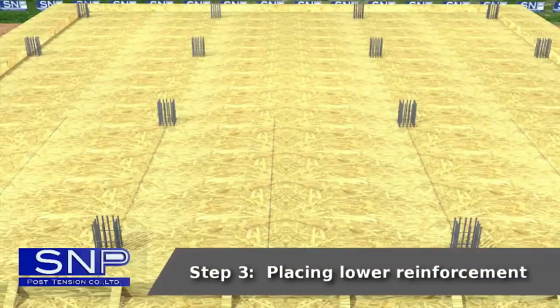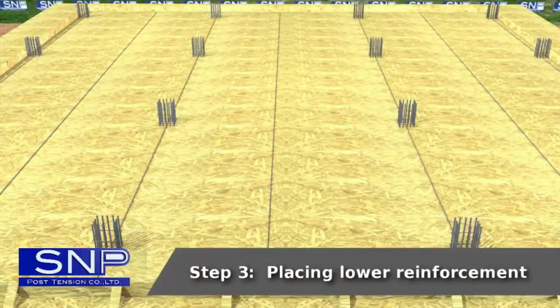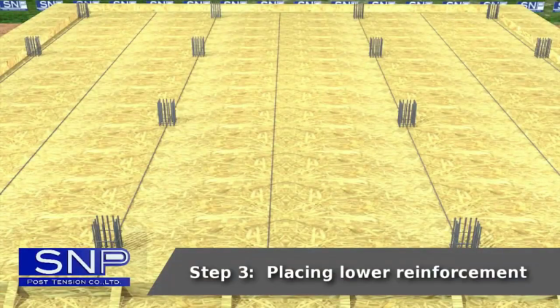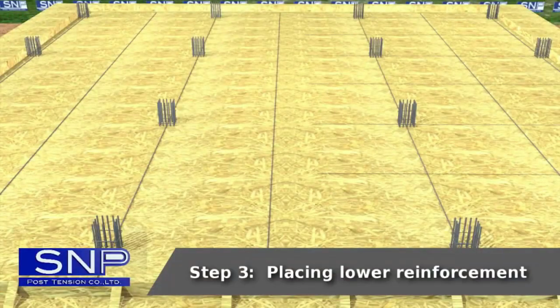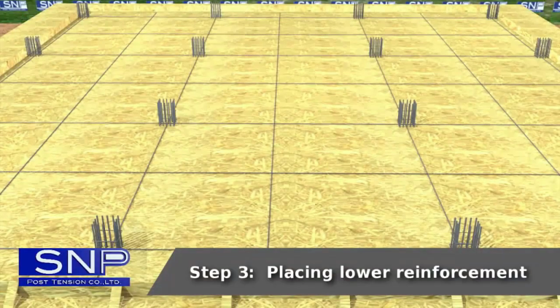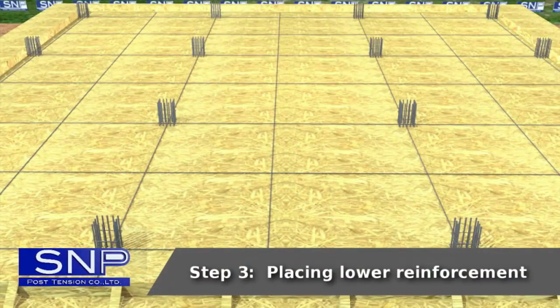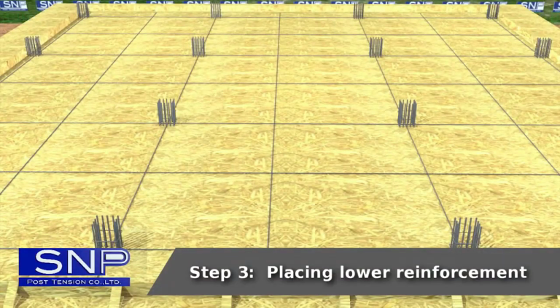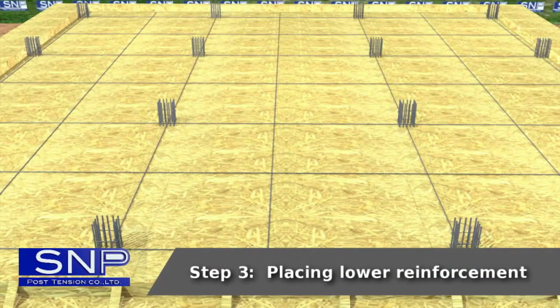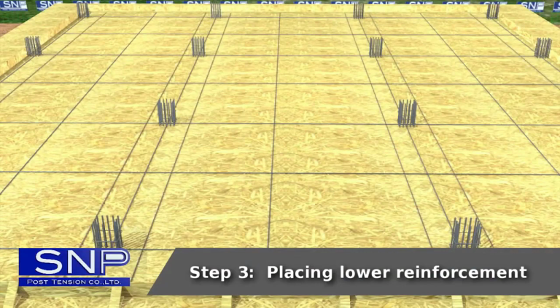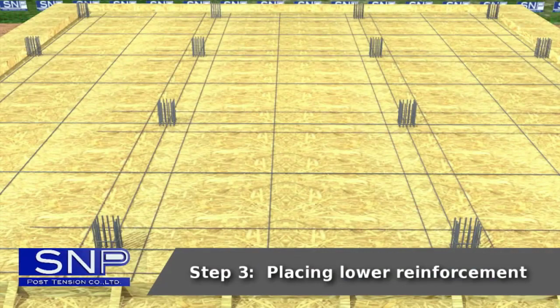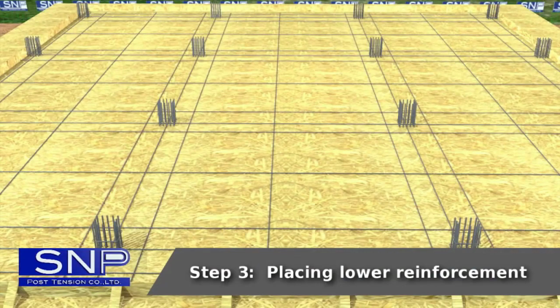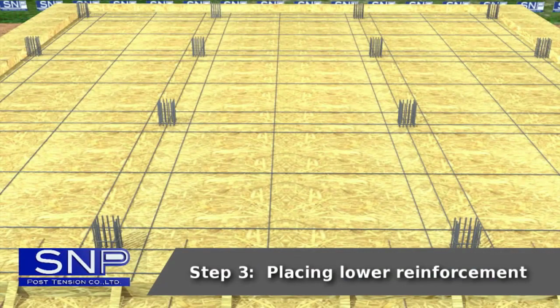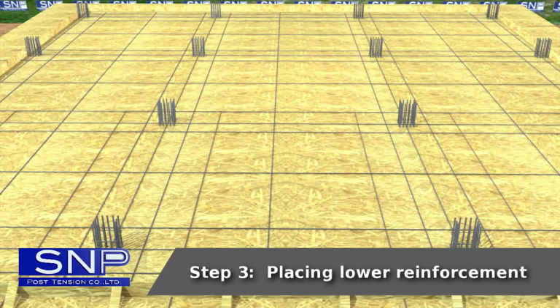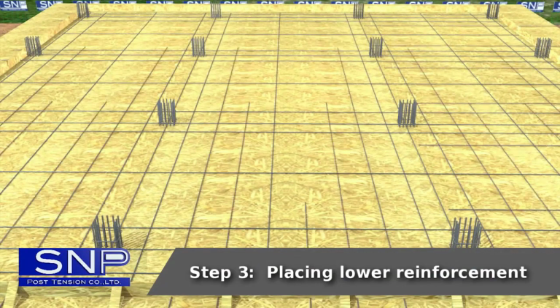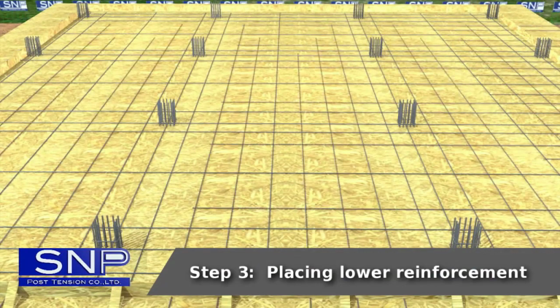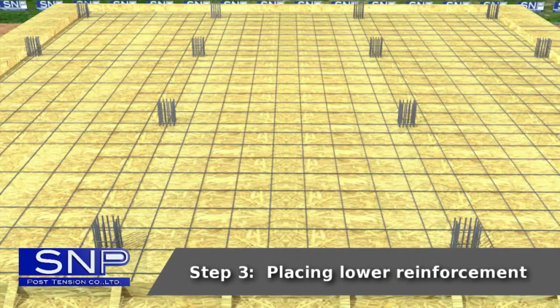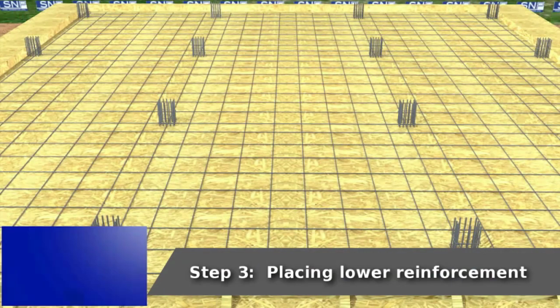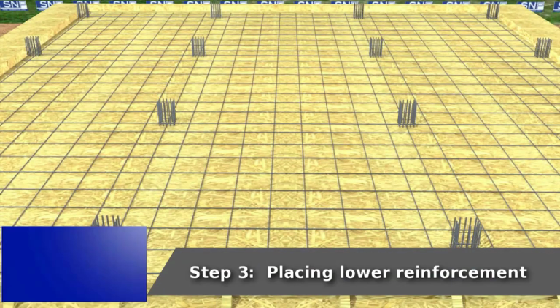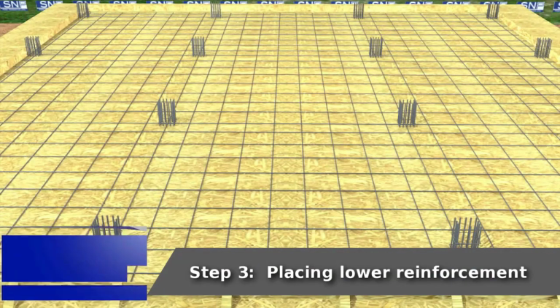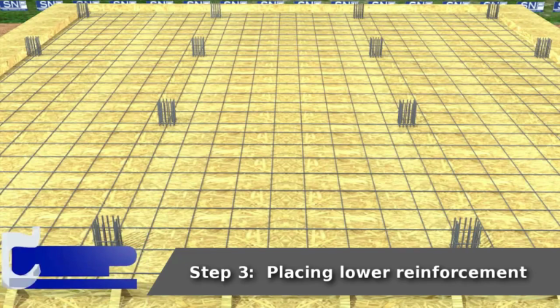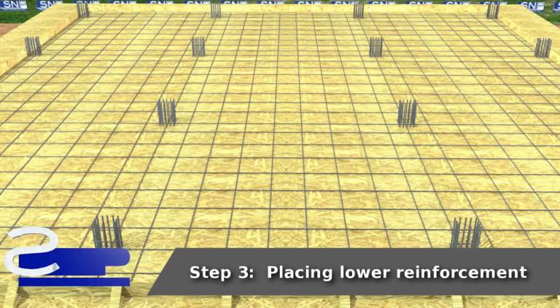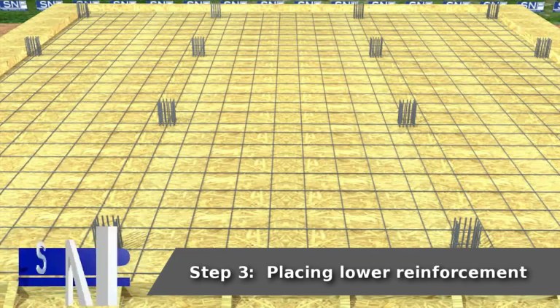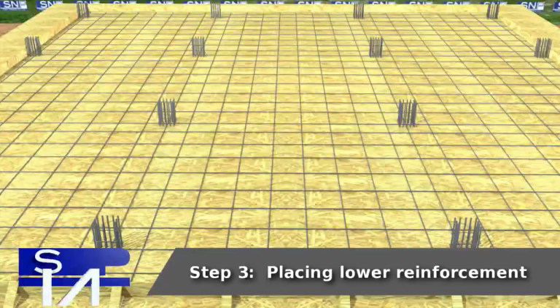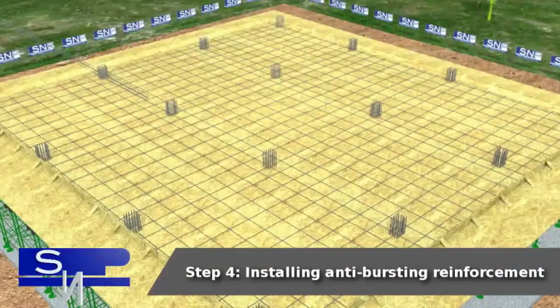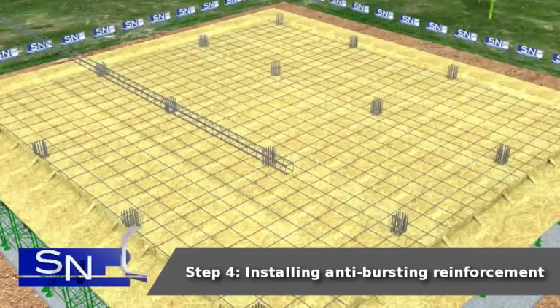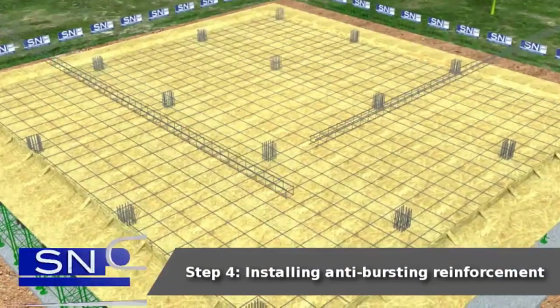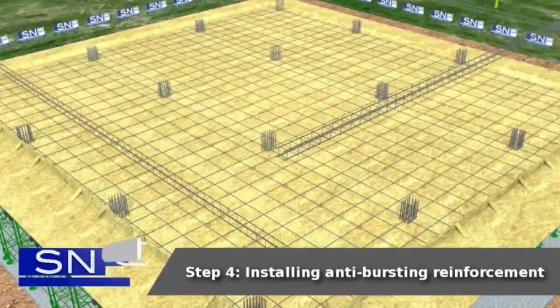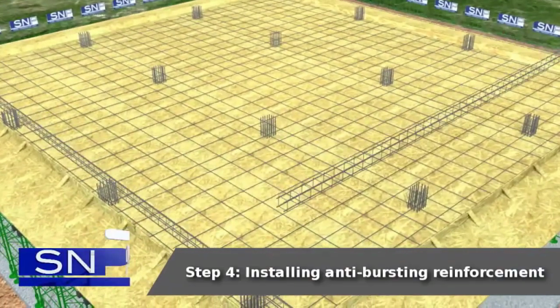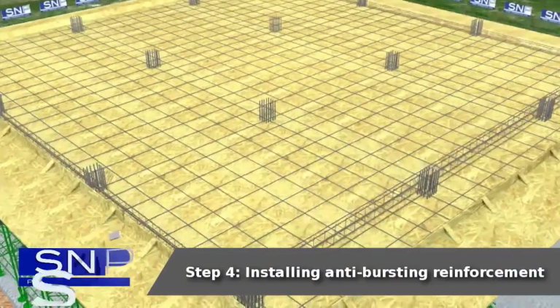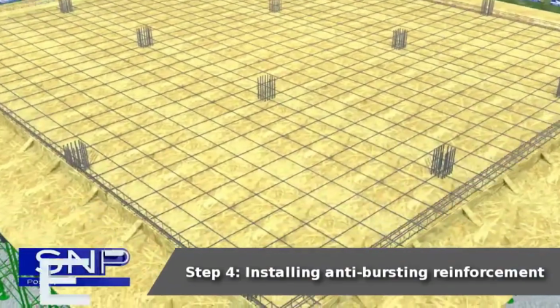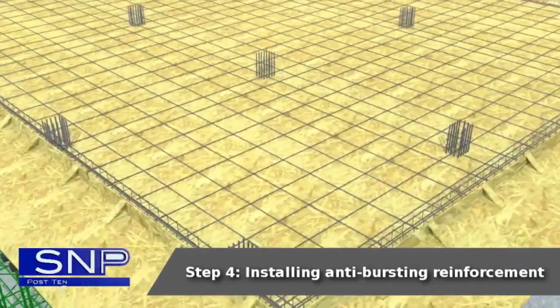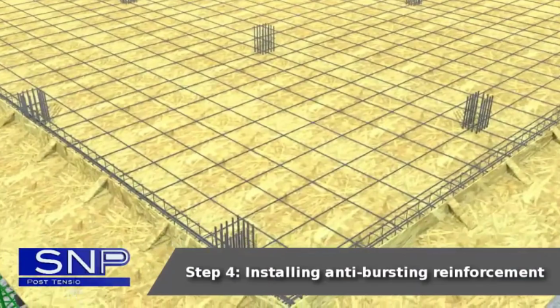Step 3: Placing lower reinforcement. Step 4: Installing anti-bursting reinforcement.